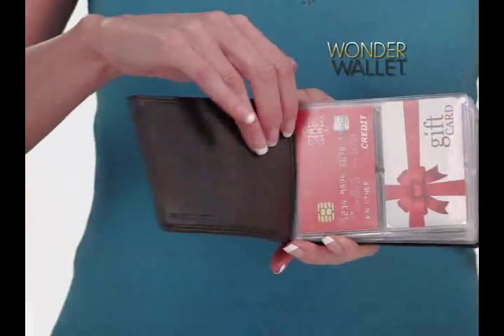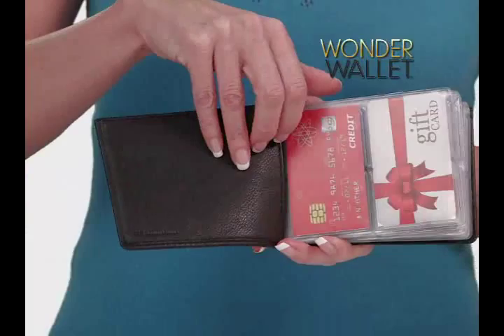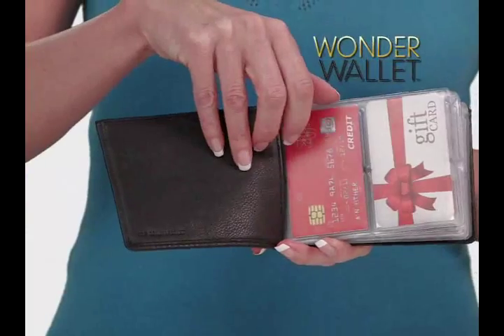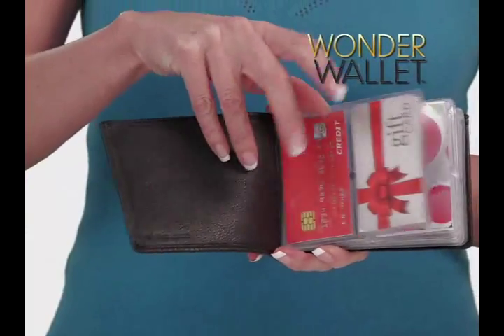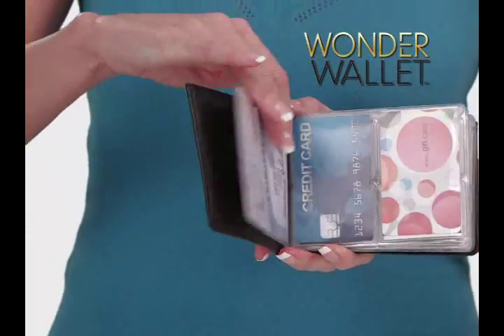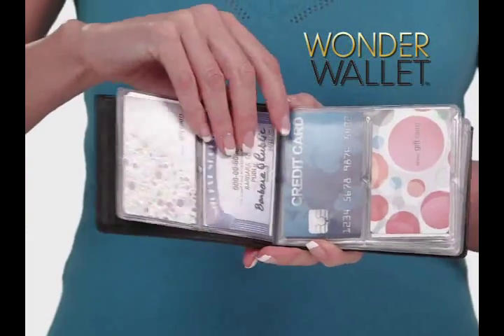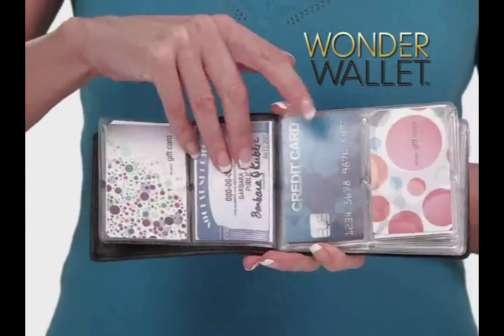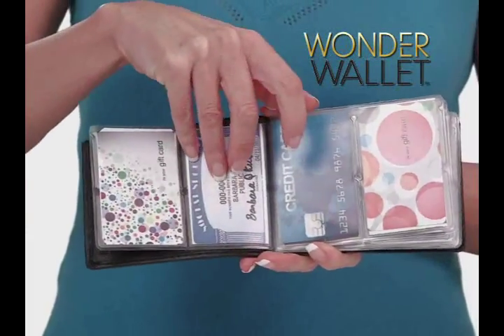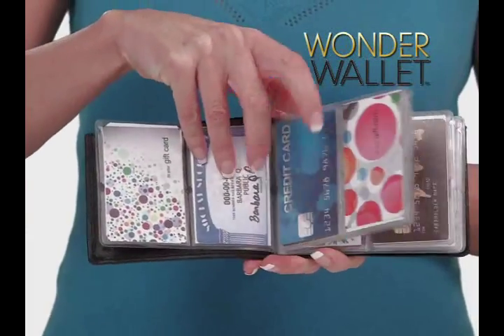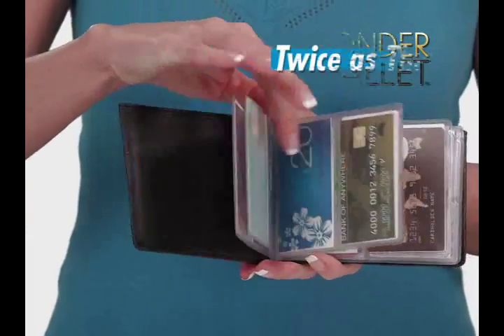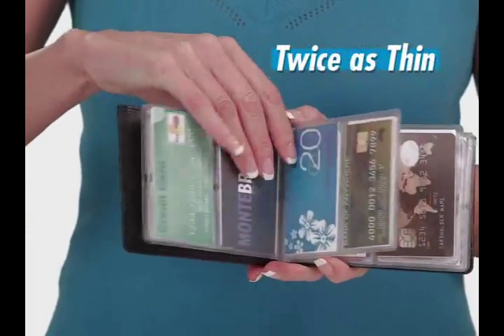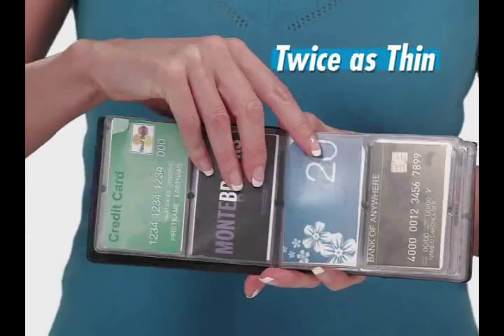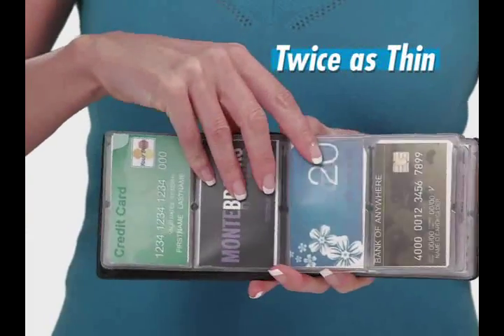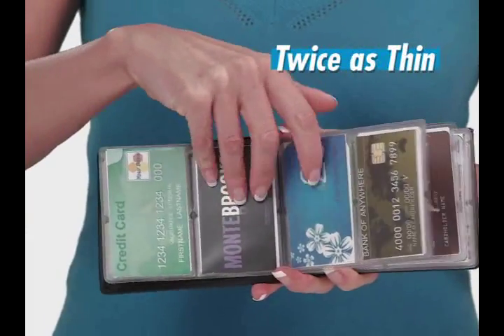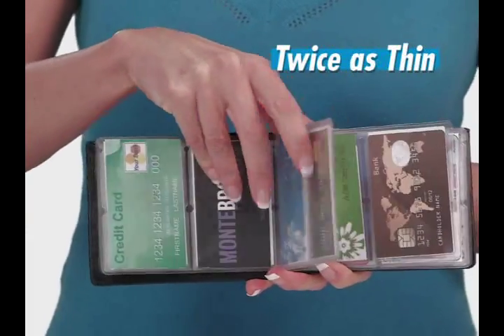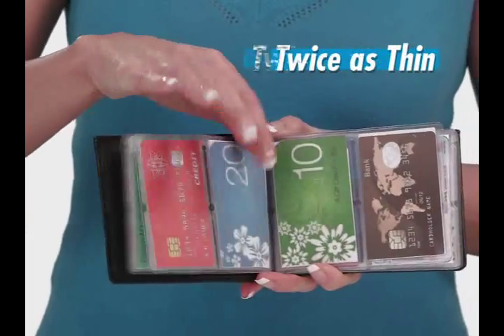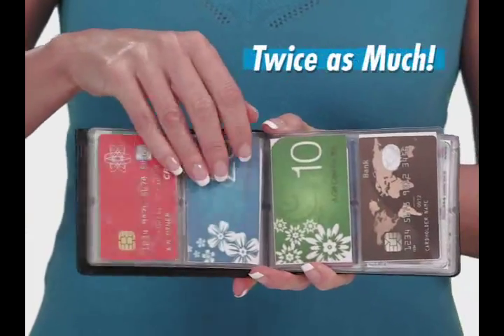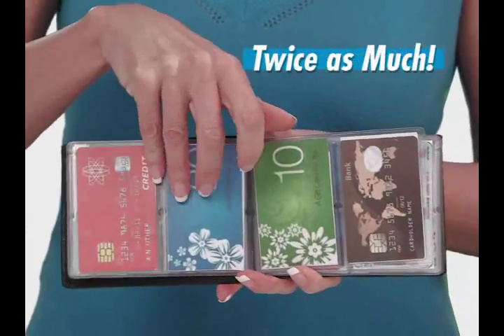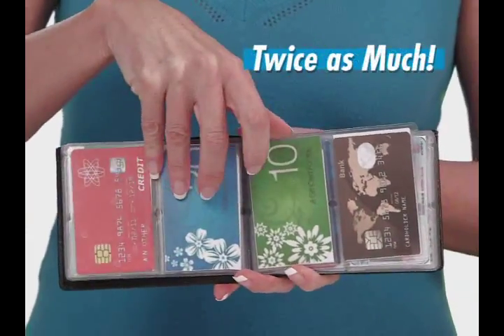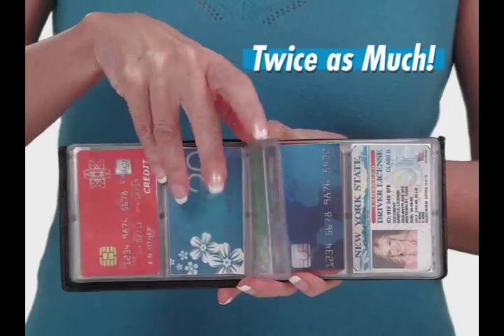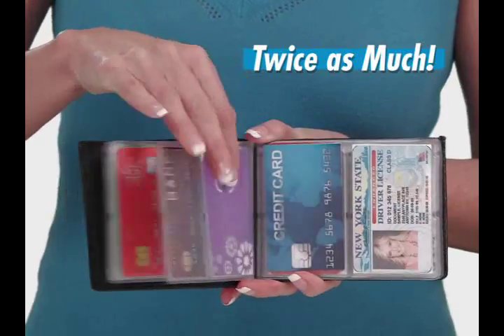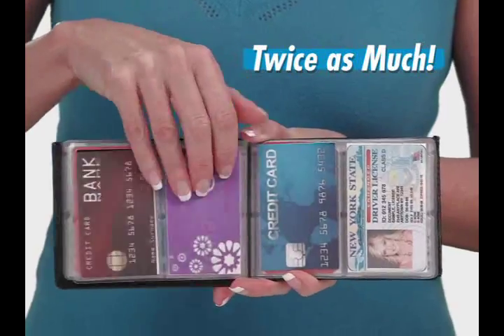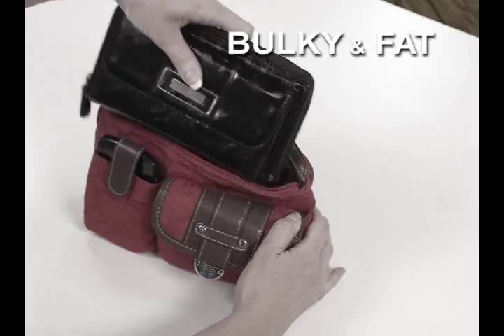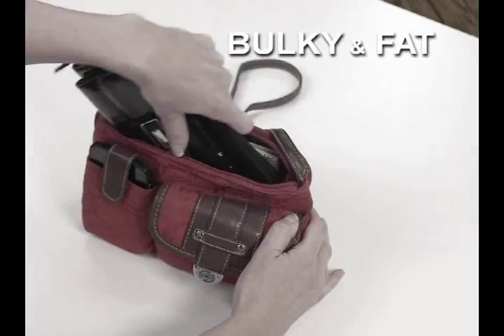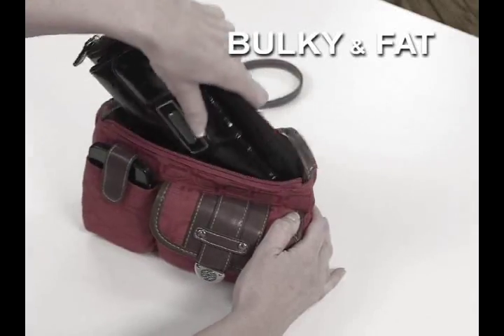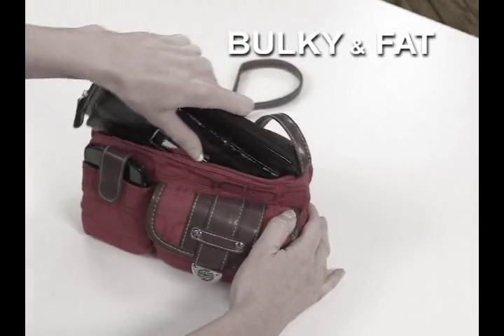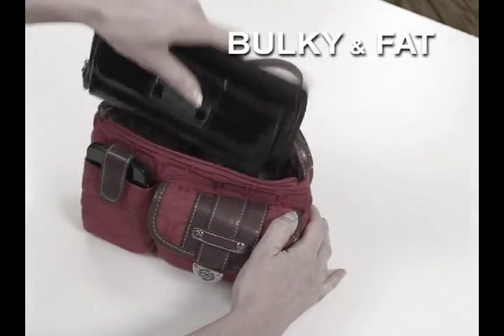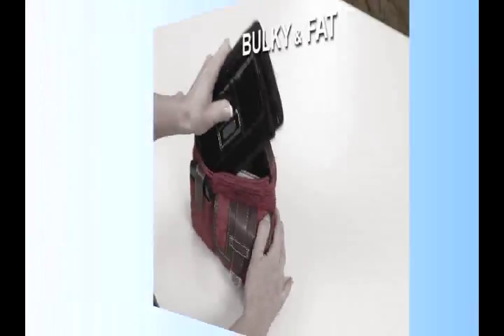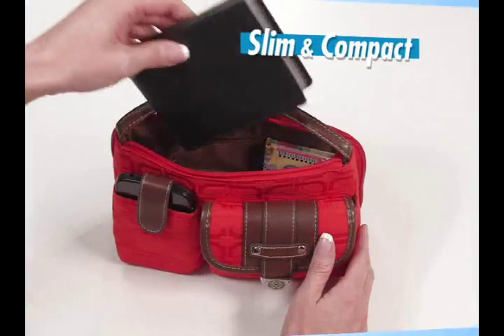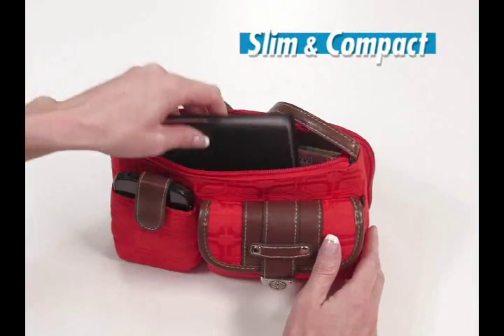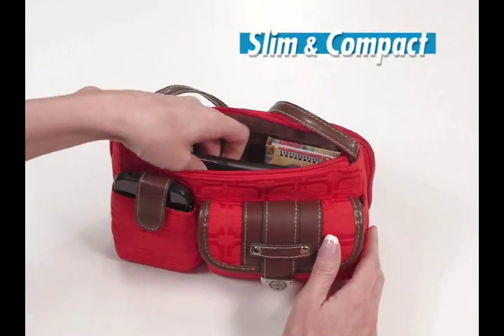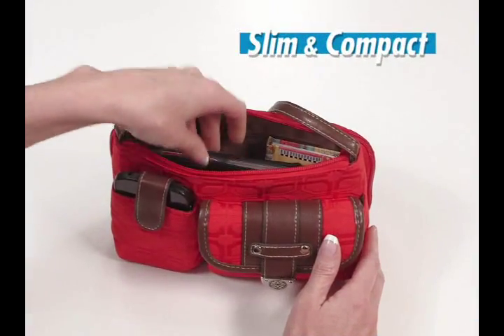Introducing Wonder Wallet, the first woman's wallet that's twice as thin as other wallets but holds twice as much. Go from bulky and fat to slim and compact.